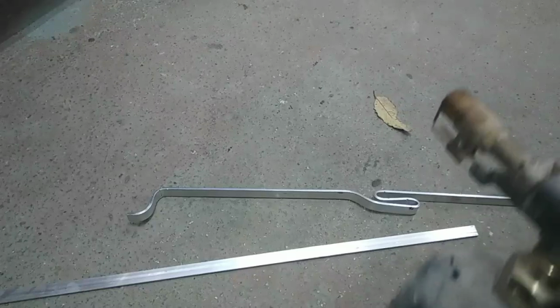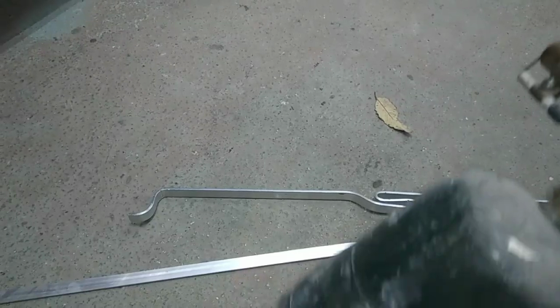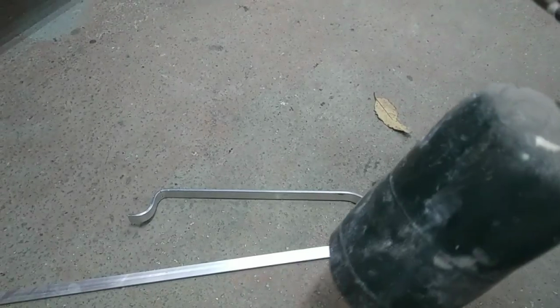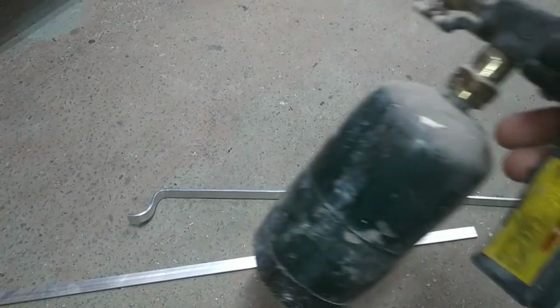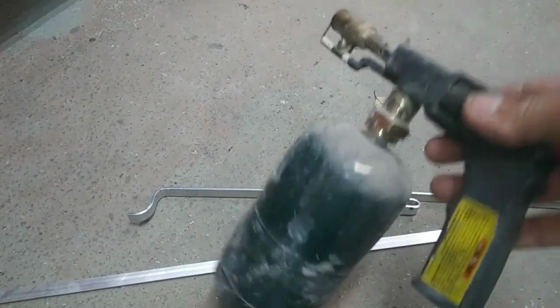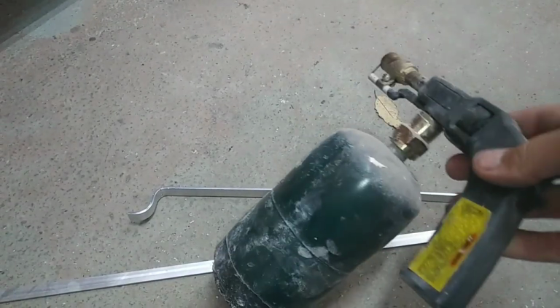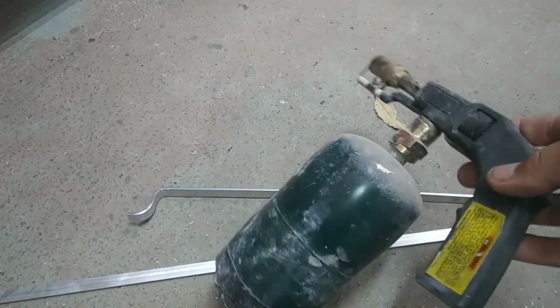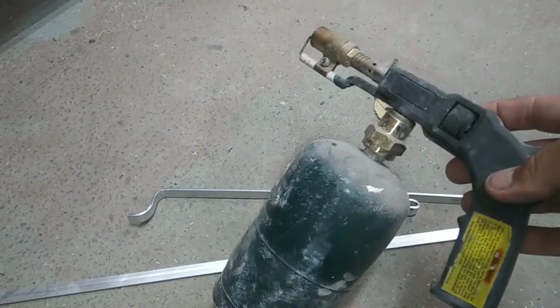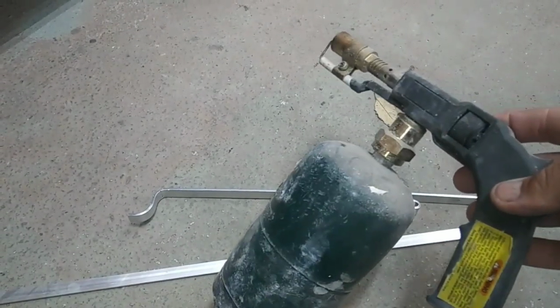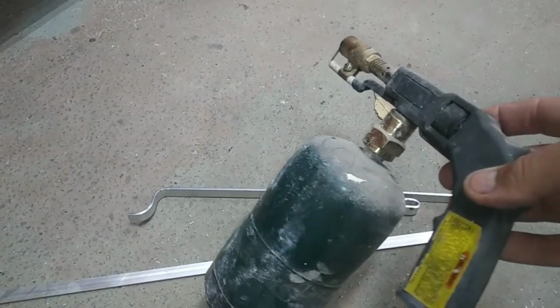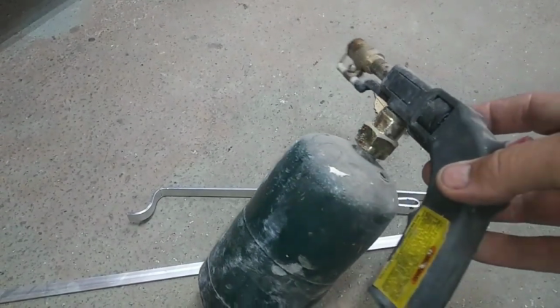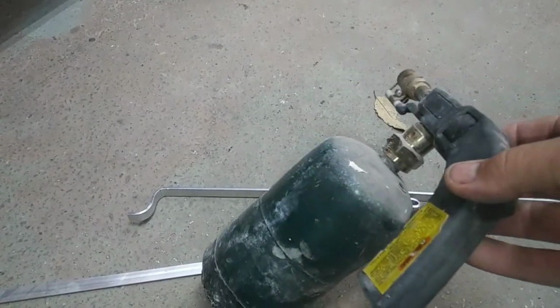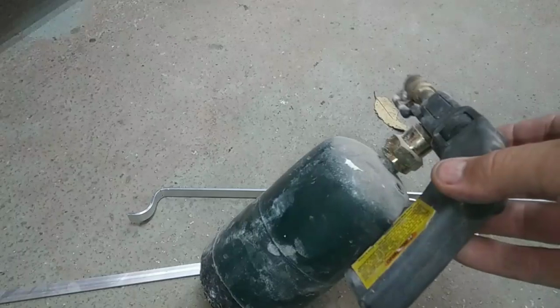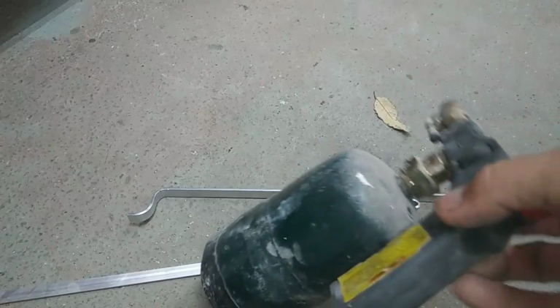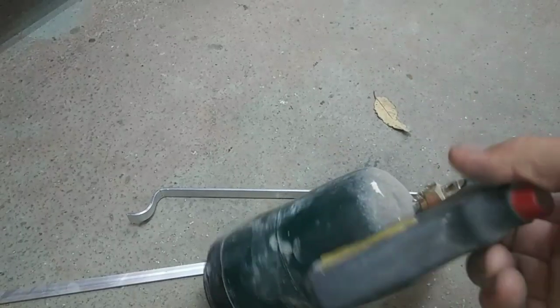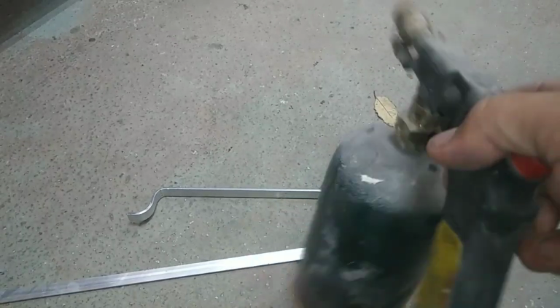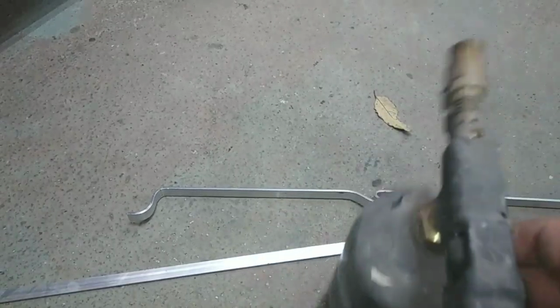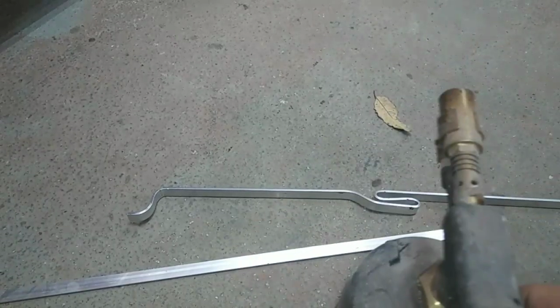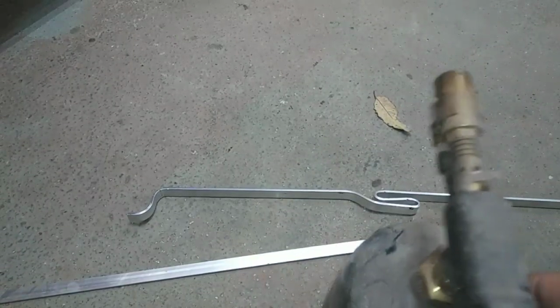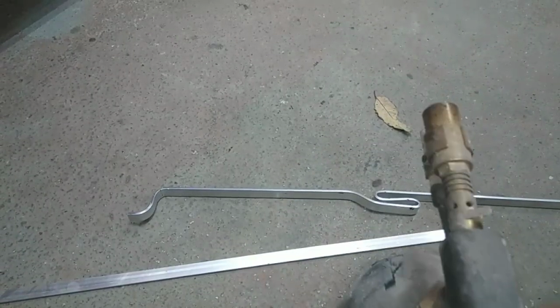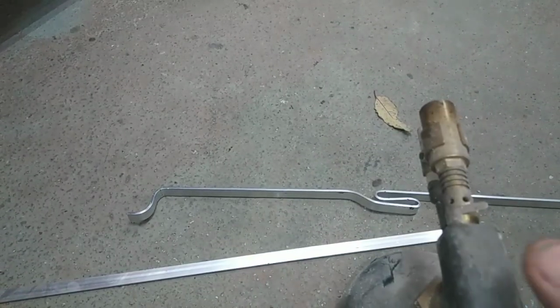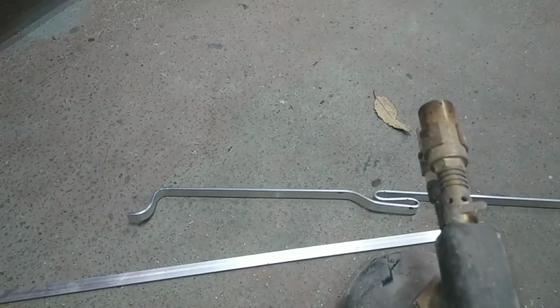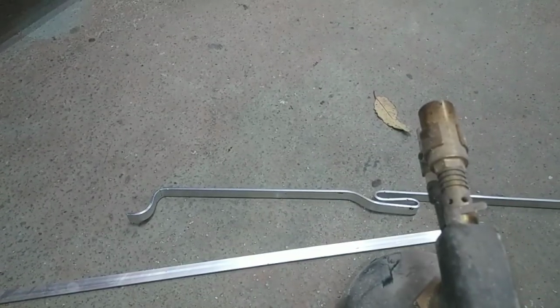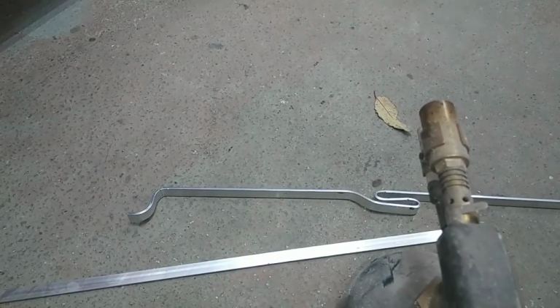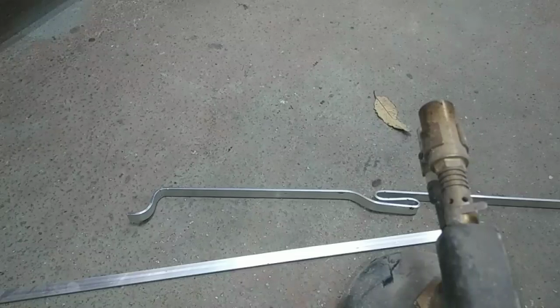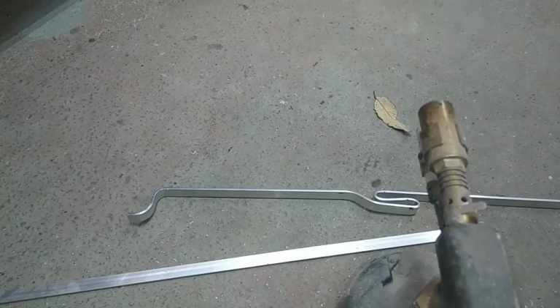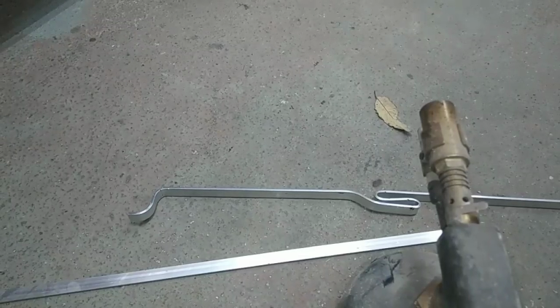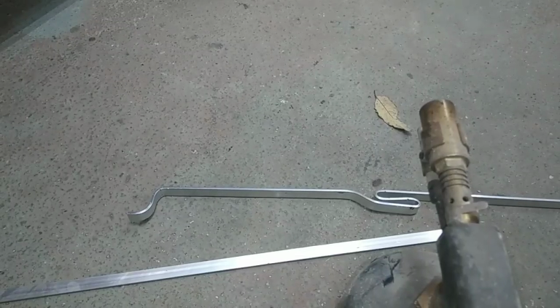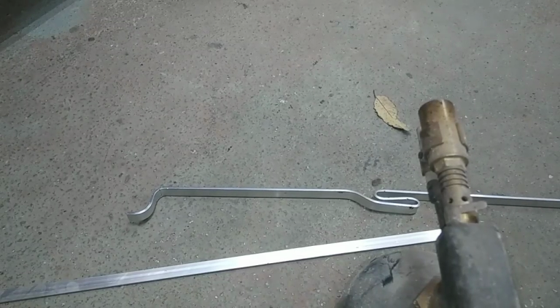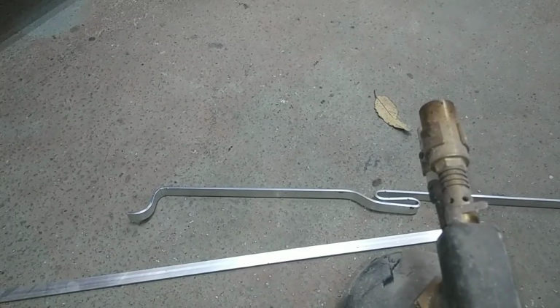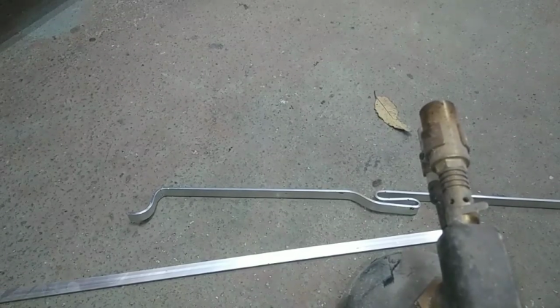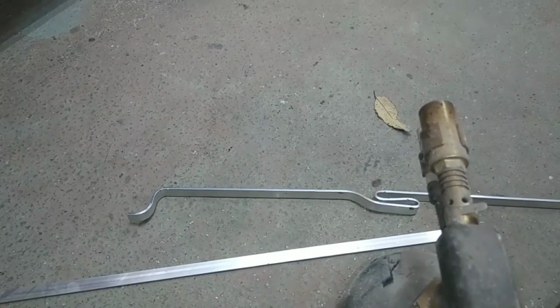We're going to look at heat bending aluminum. What you need is one of these torches — it works really well because it can stand up on its own and it automatically lights.